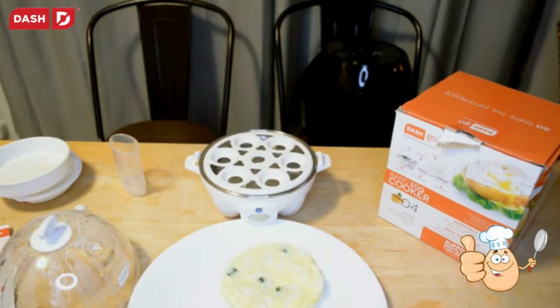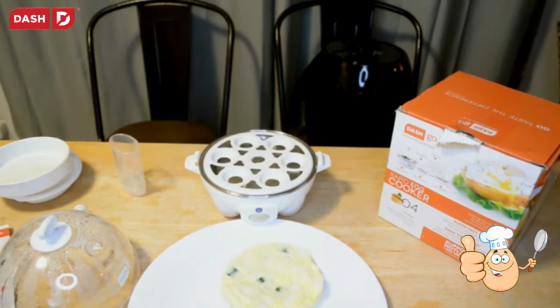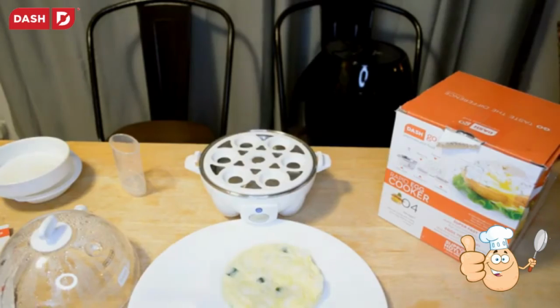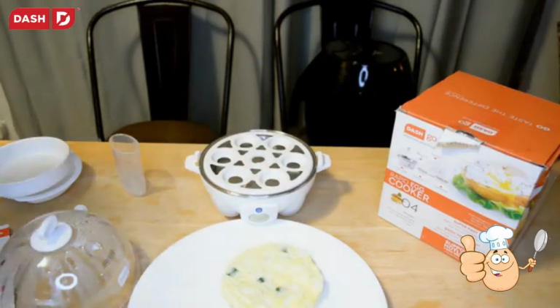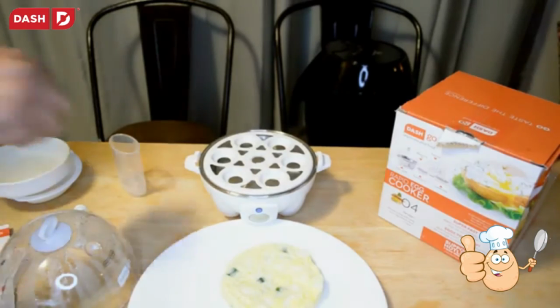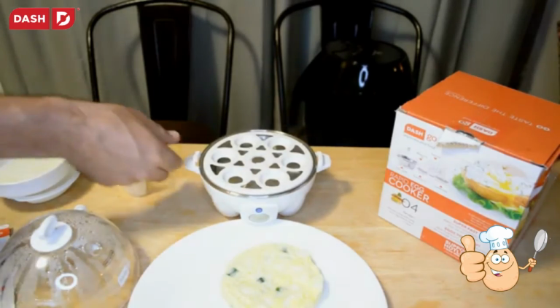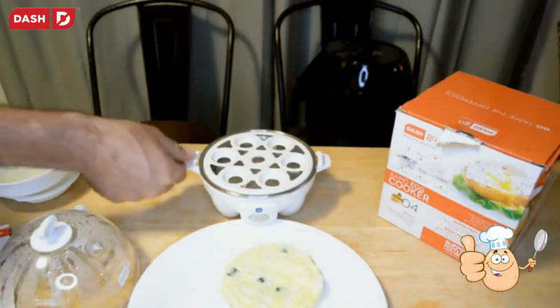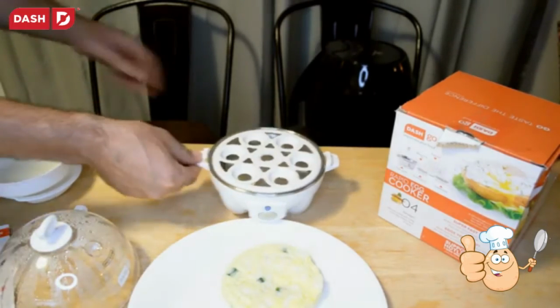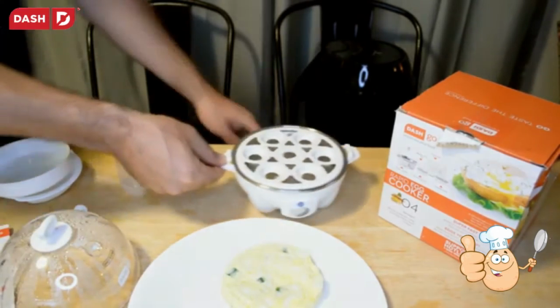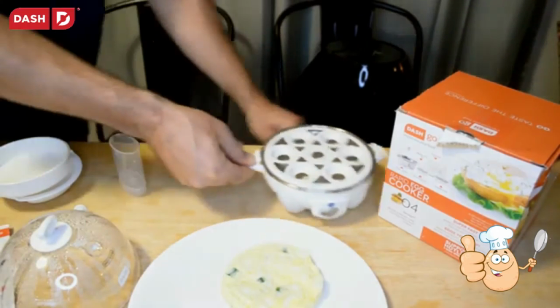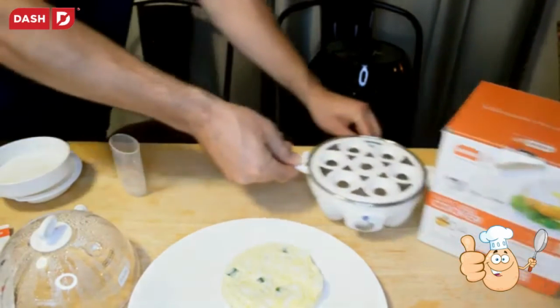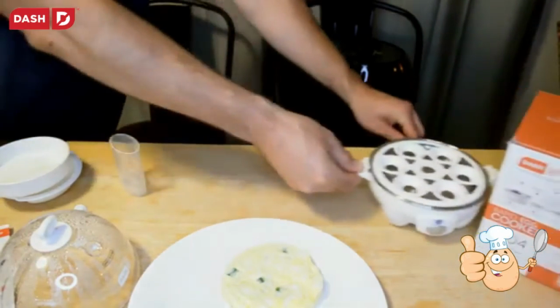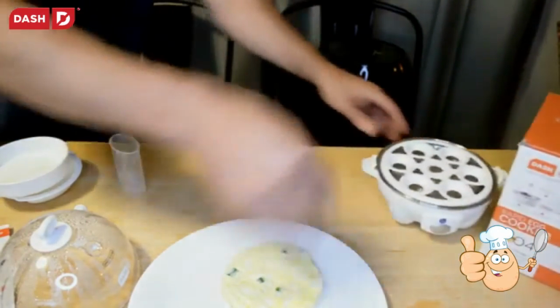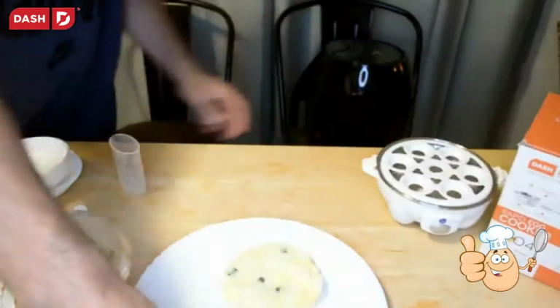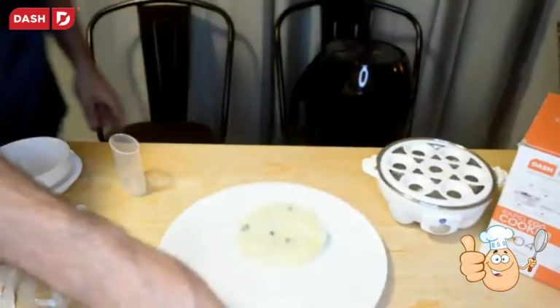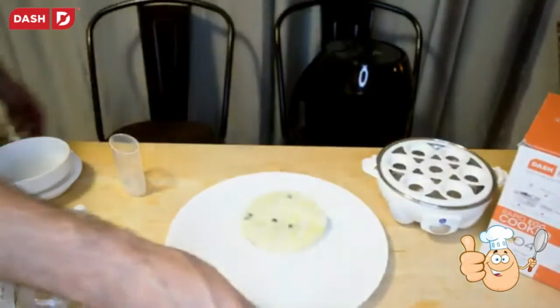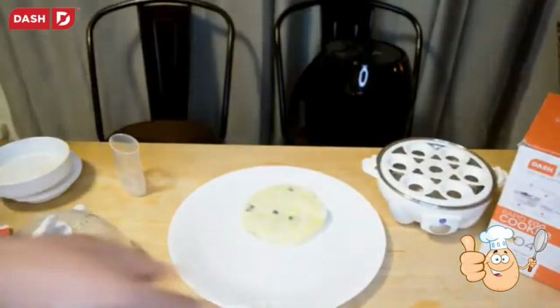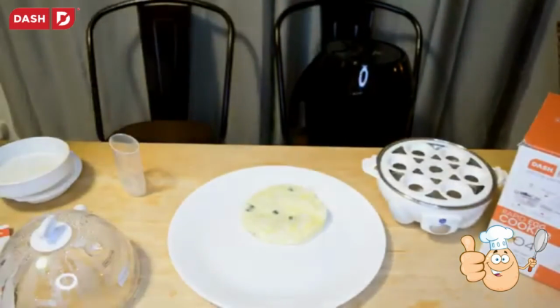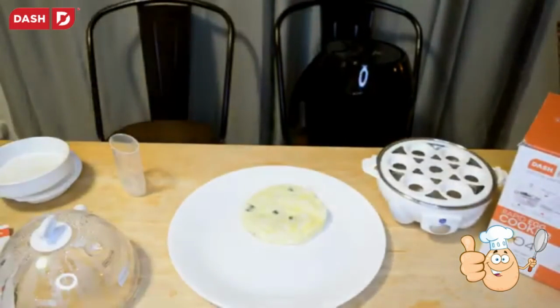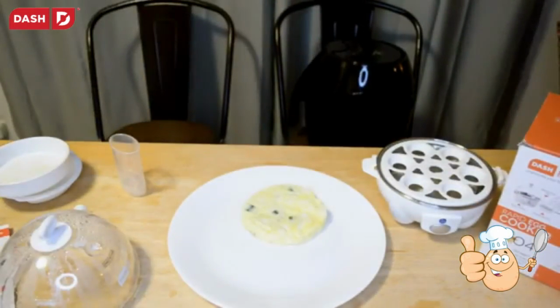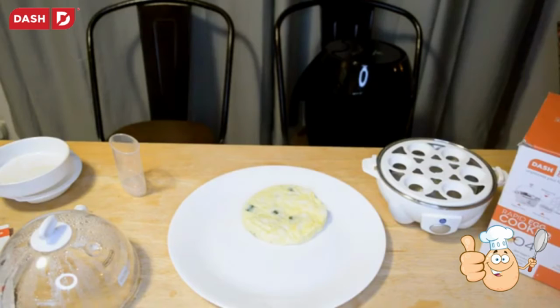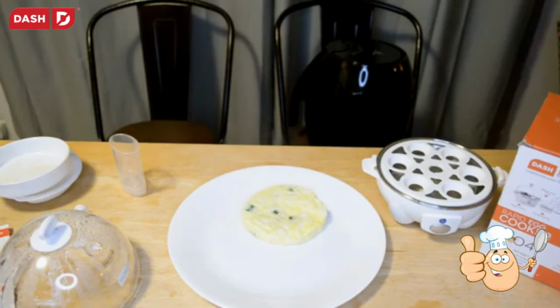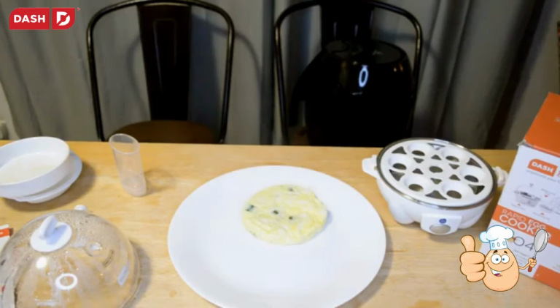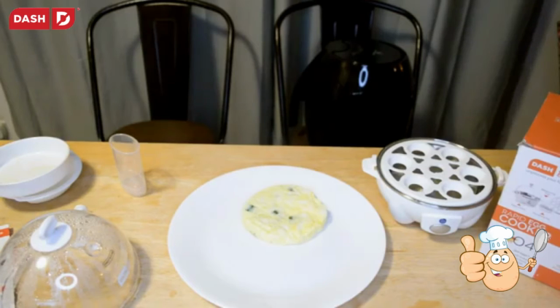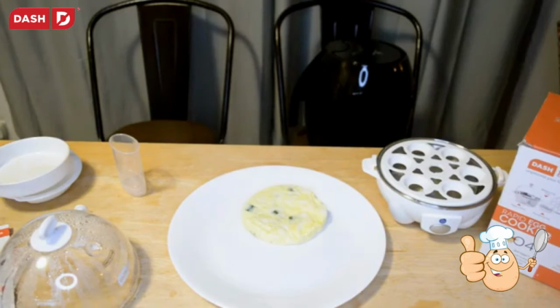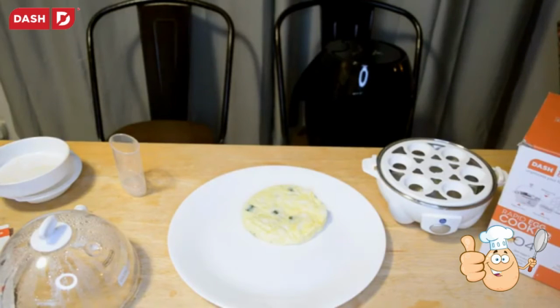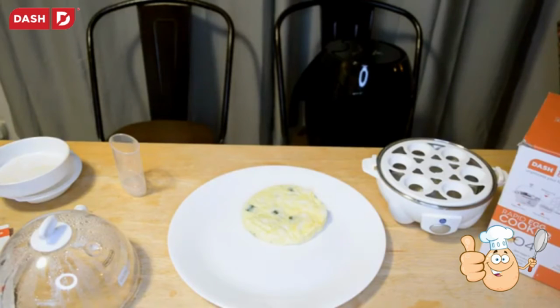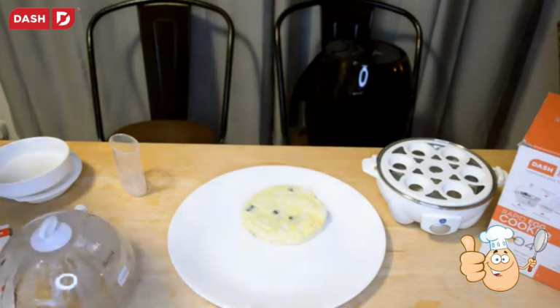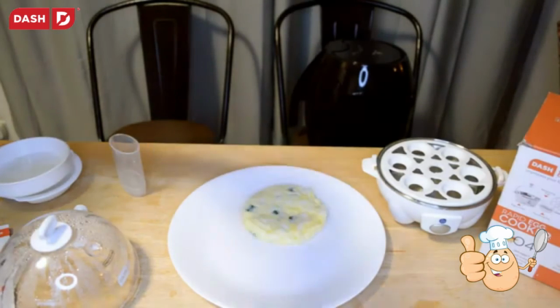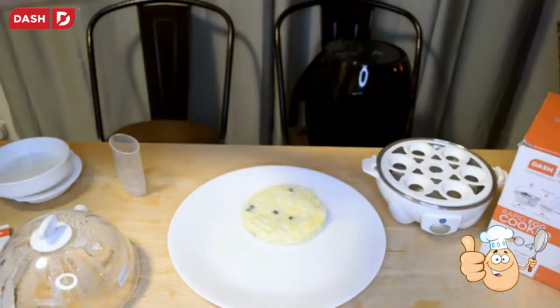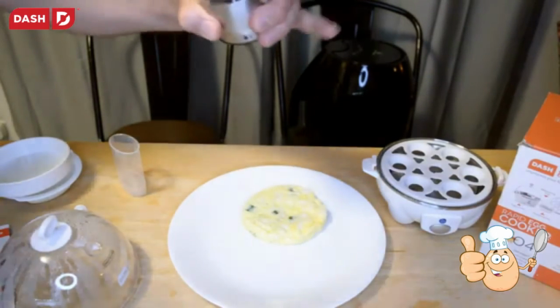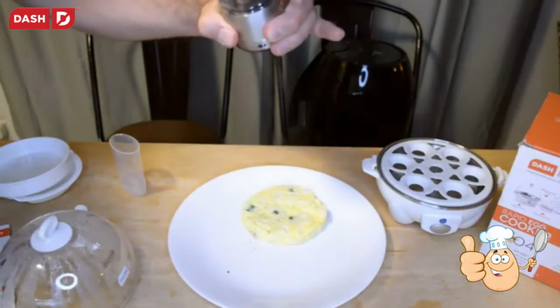Move it to the side, flip it over — look at that. Add some pepper.